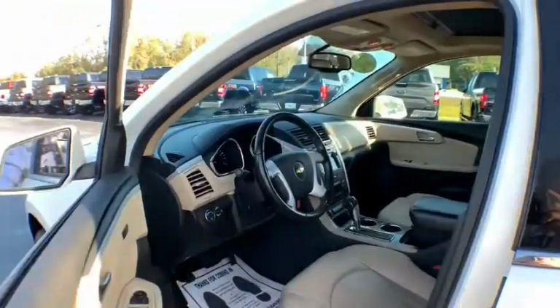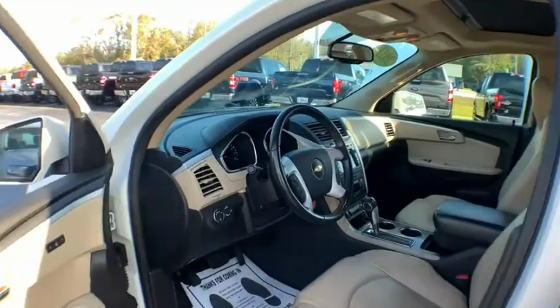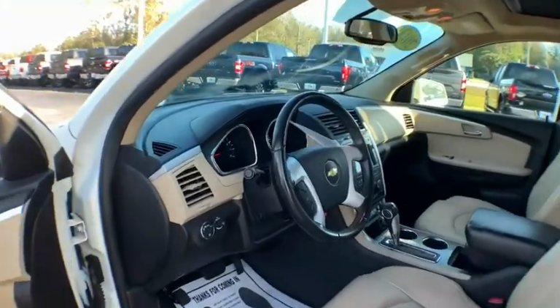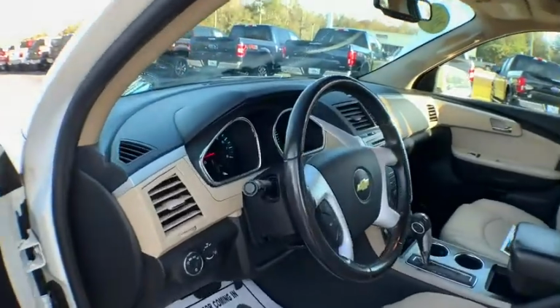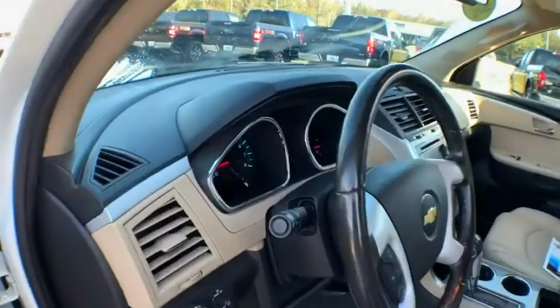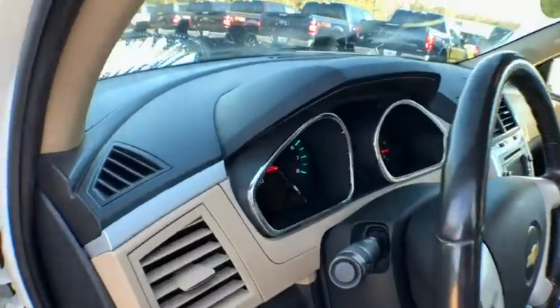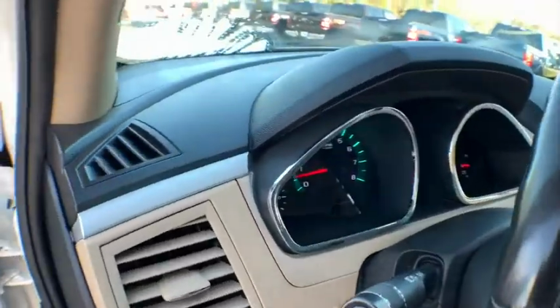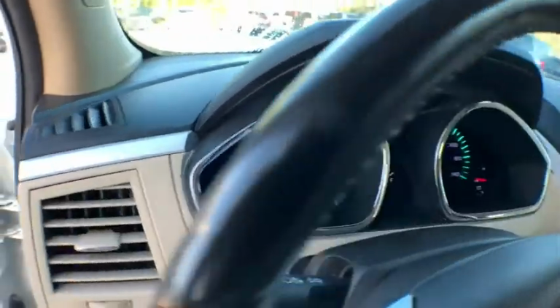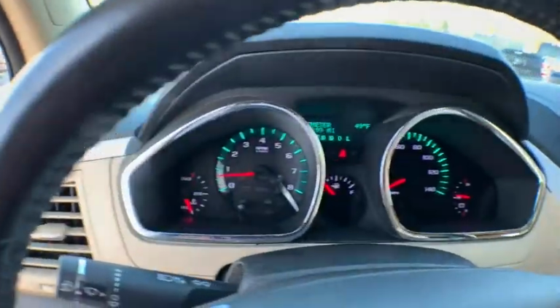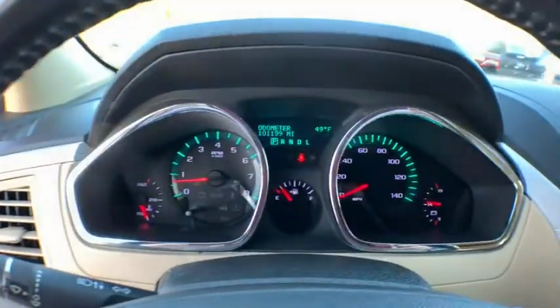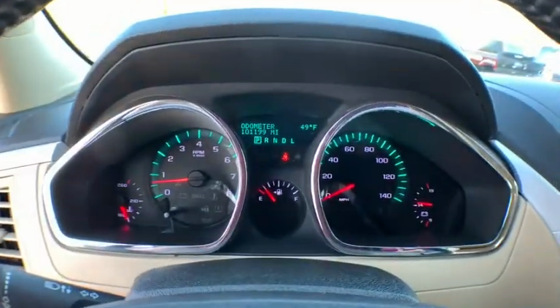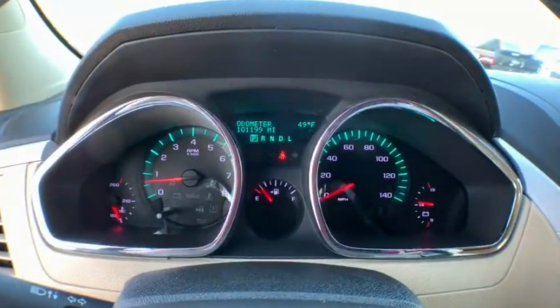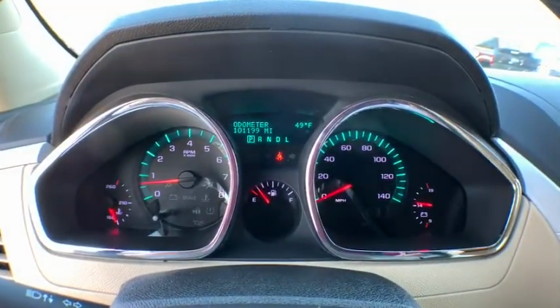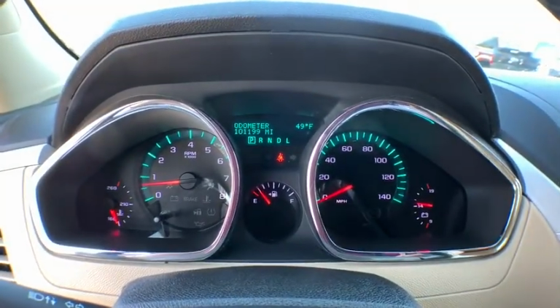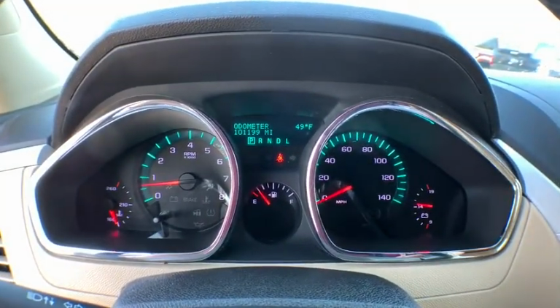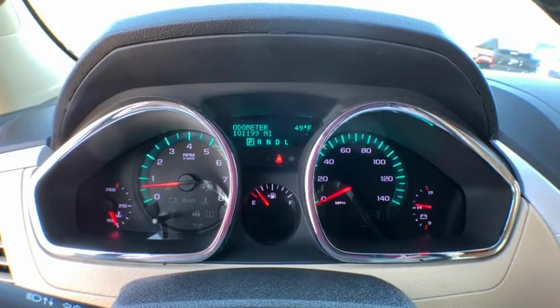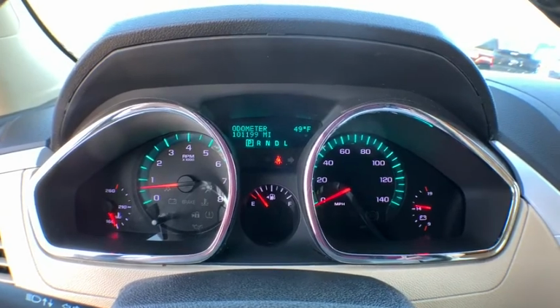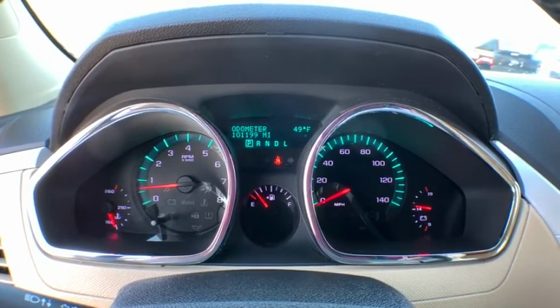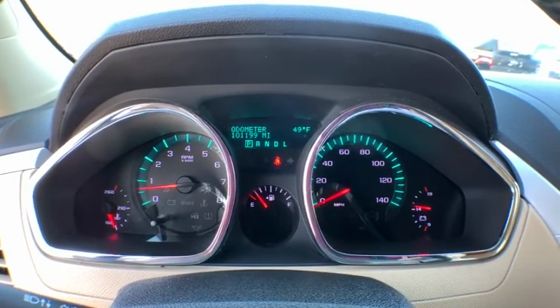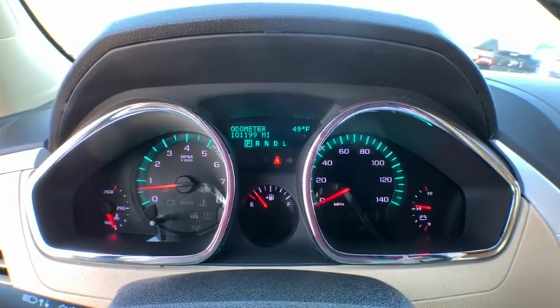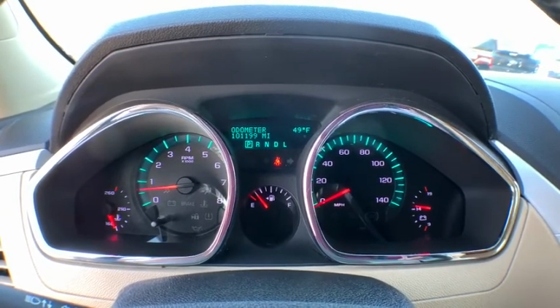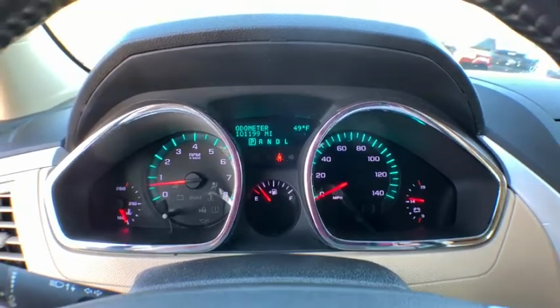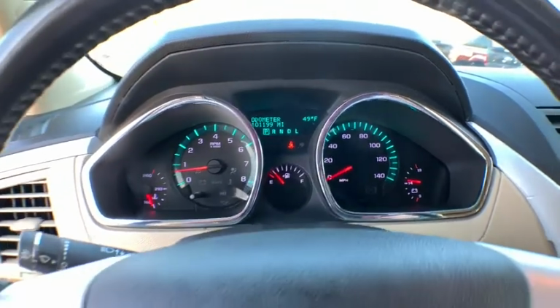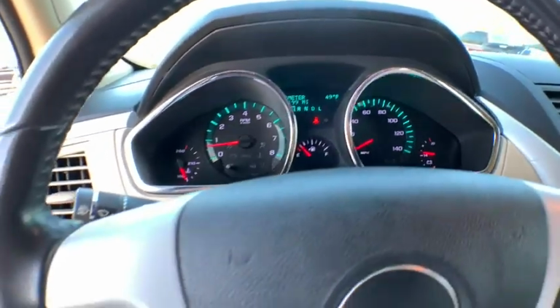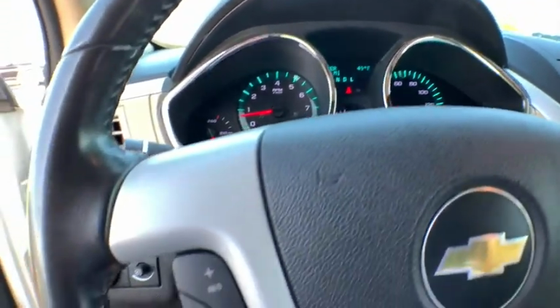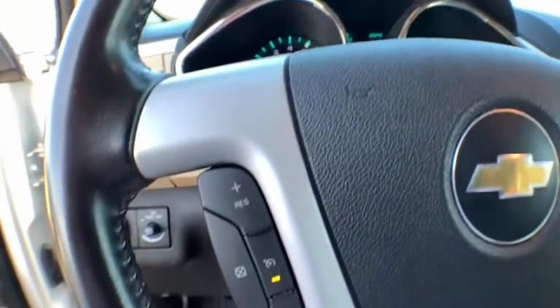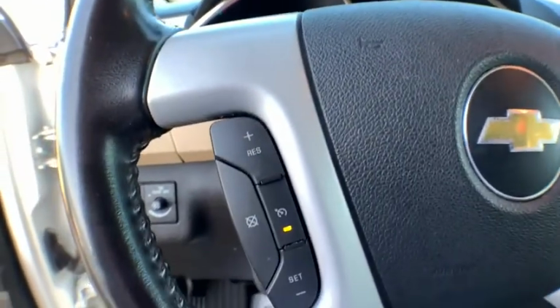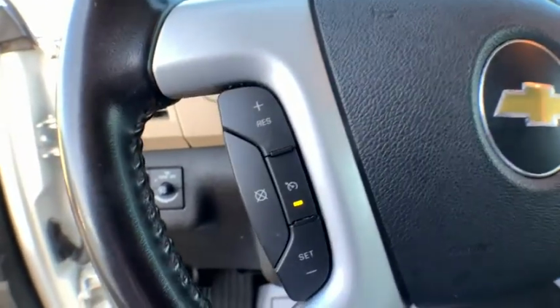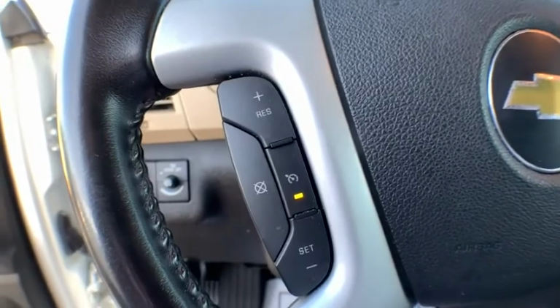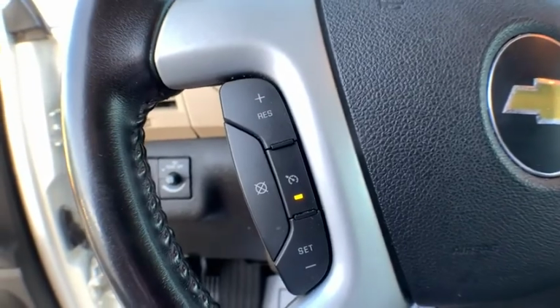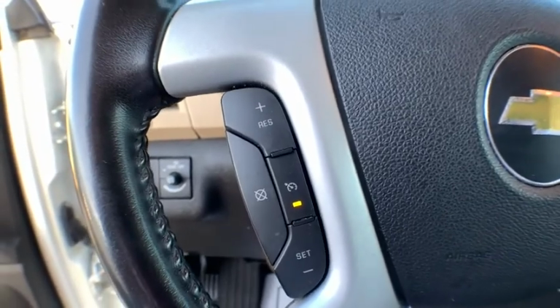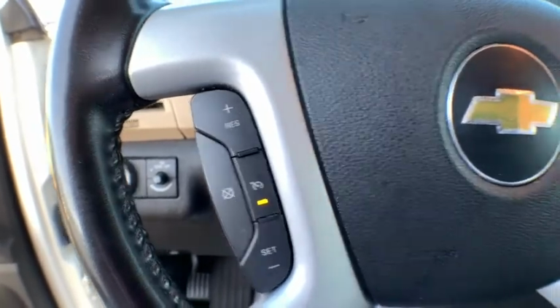Traction control, power passenger seat, dual airbag, leather-wrapped steering wheel, remote vehicle start, power steering, four-wheel disc brakes, heated and cooled front seats, universal garage door opener.